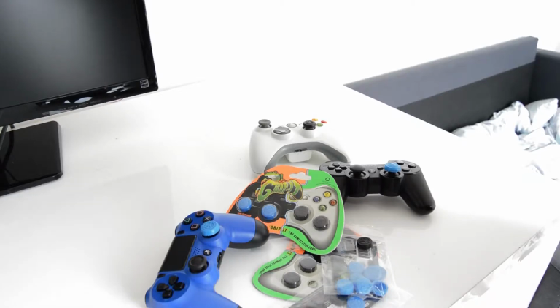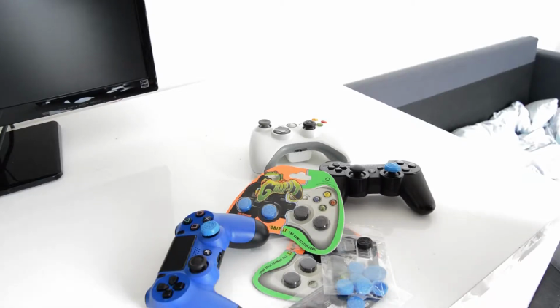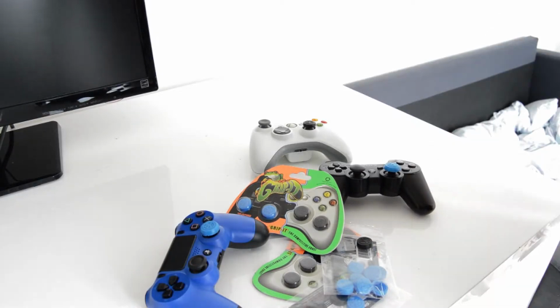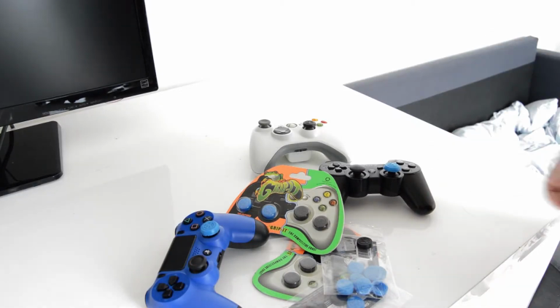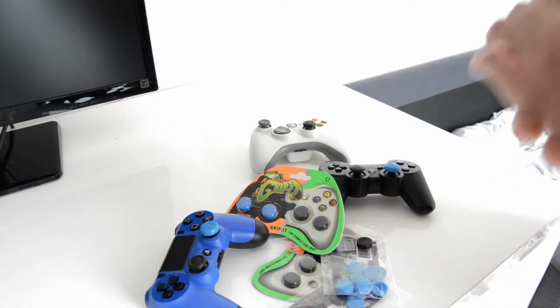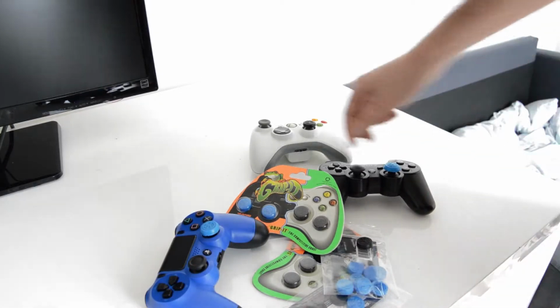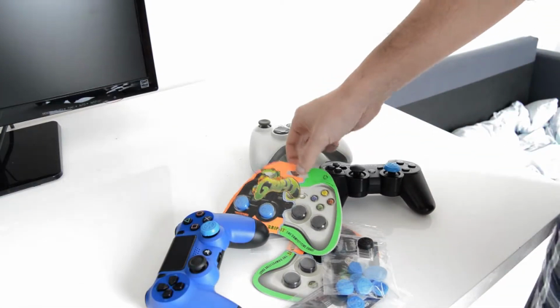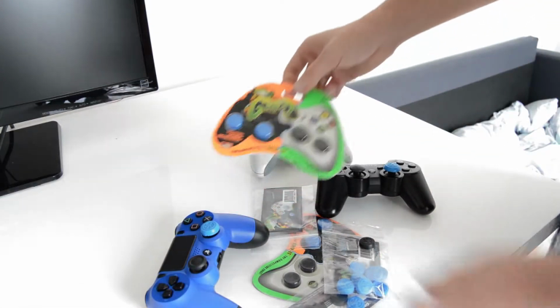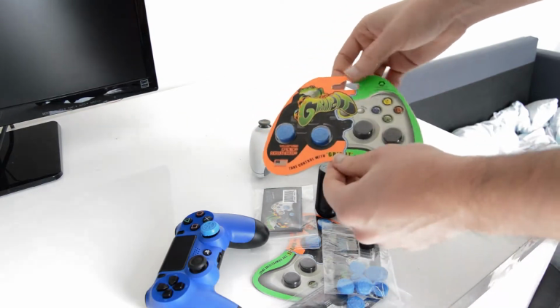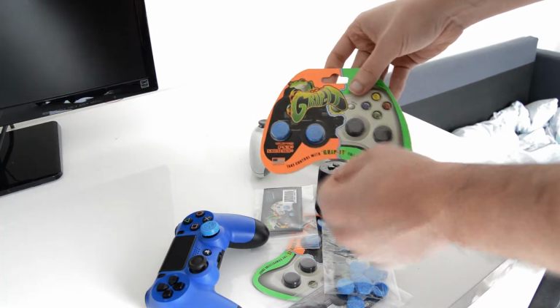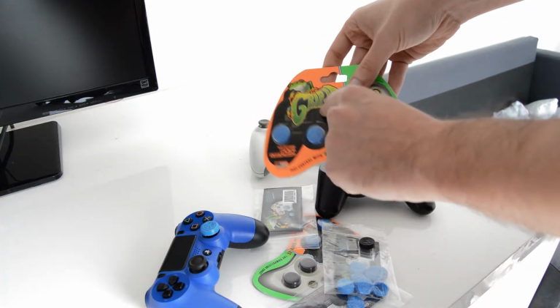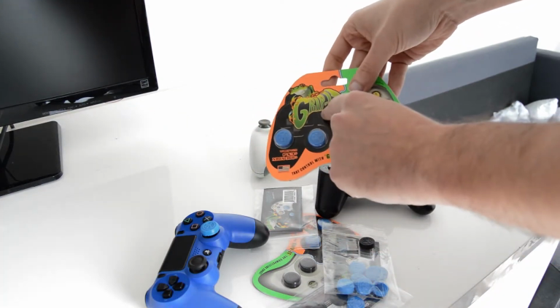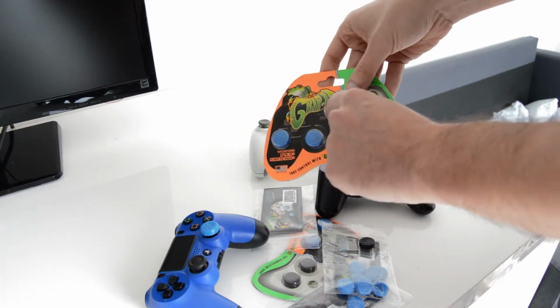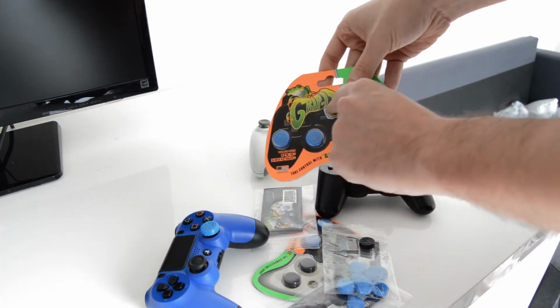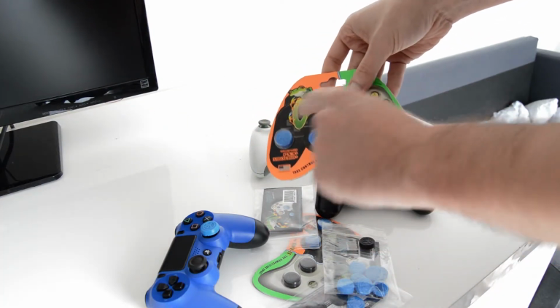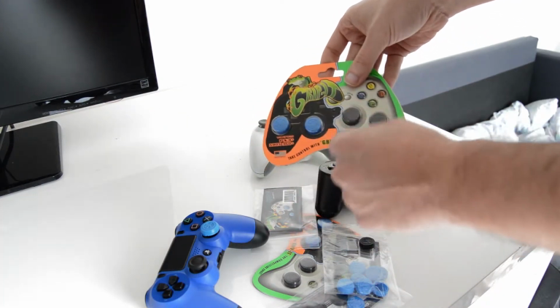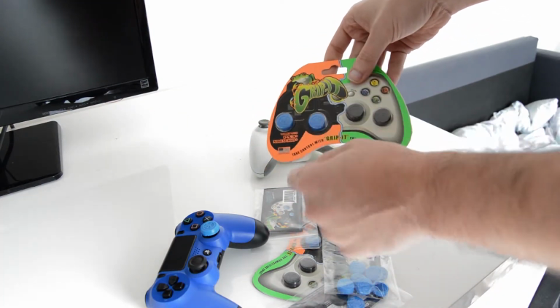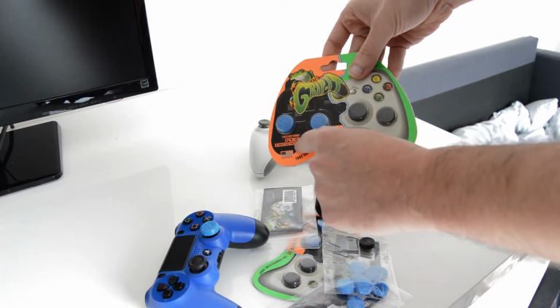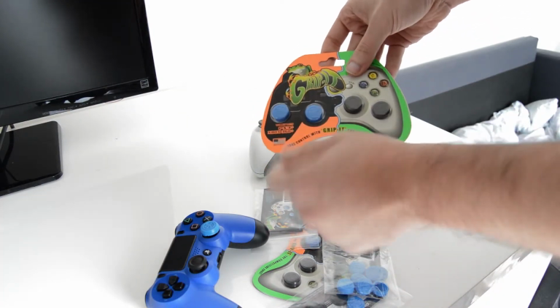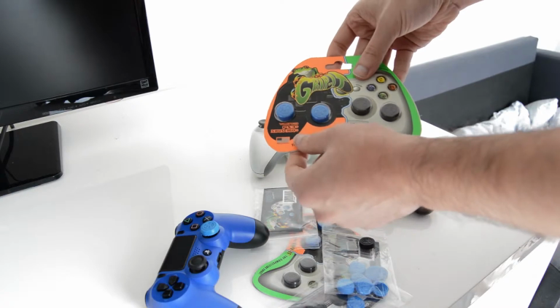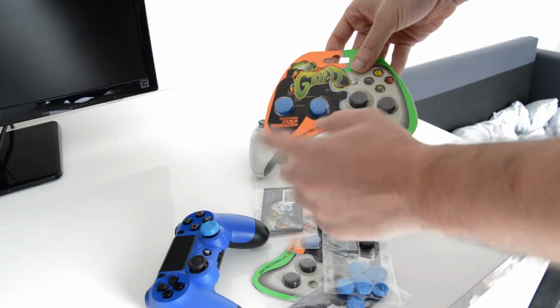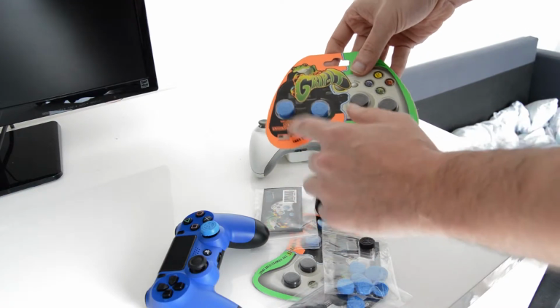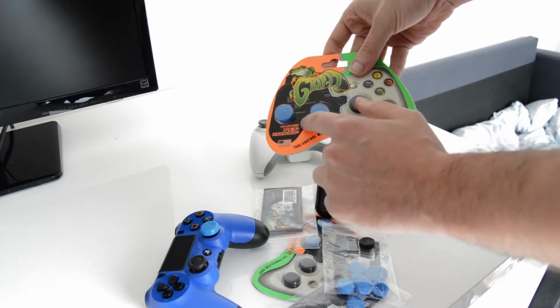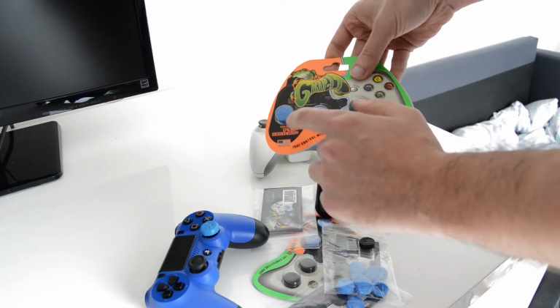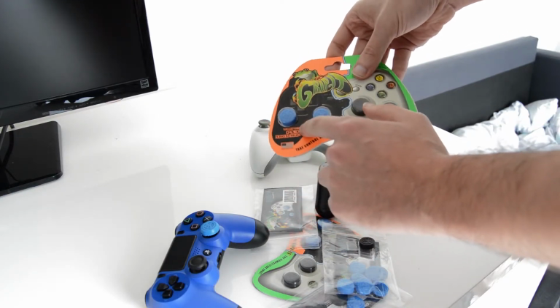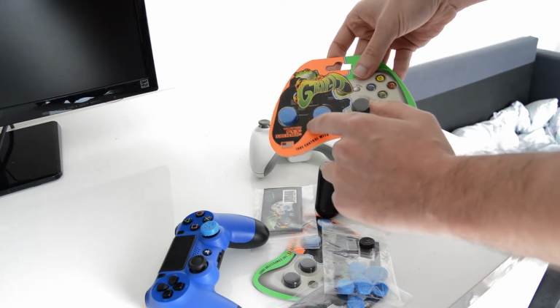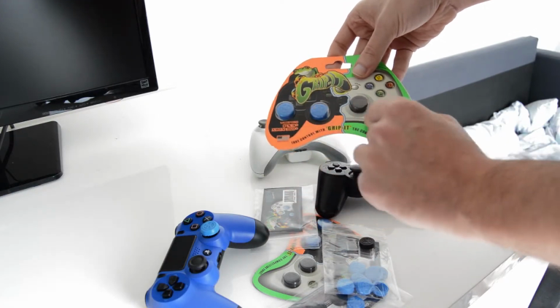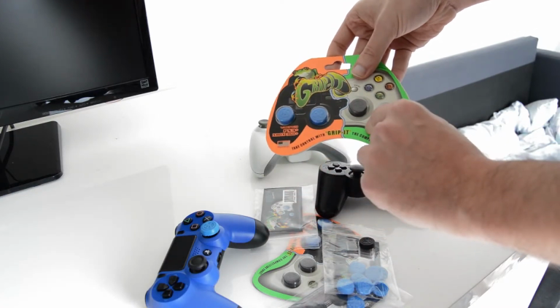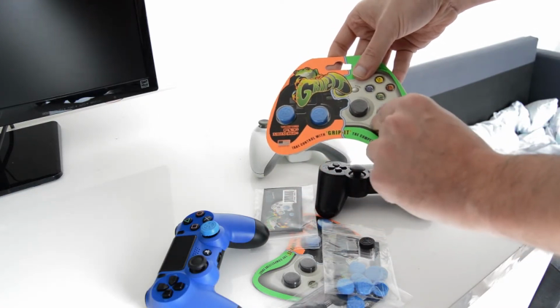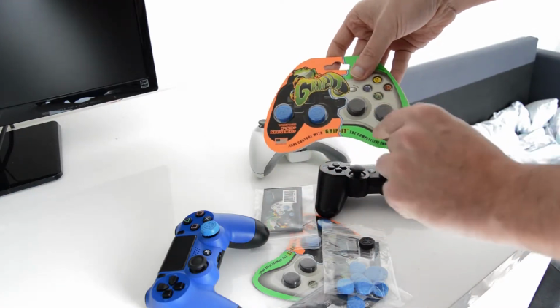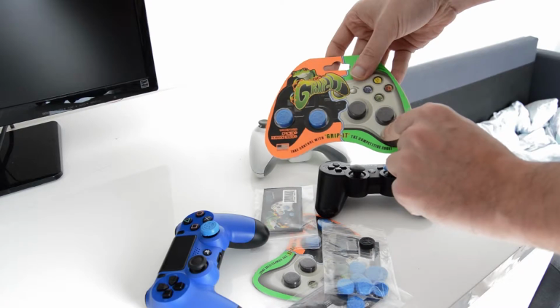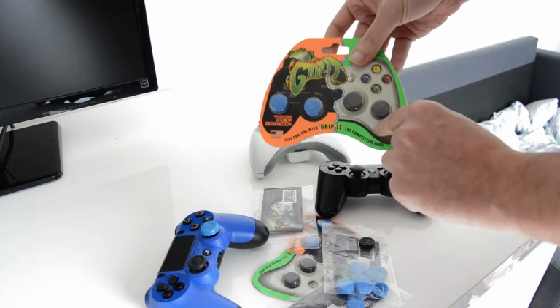Hello guys, this is your boy Raiden and today I bring you some grips. These are from the brand Gripit, a brand from the USA, and they do grips for PS3, PS4, Xbox 360, and Xbox One.